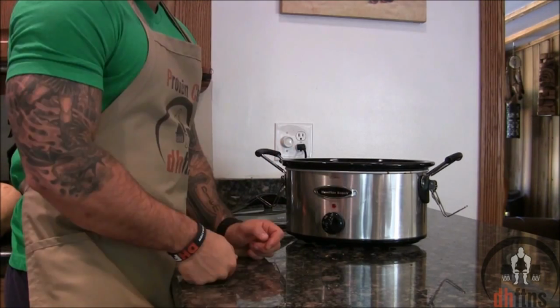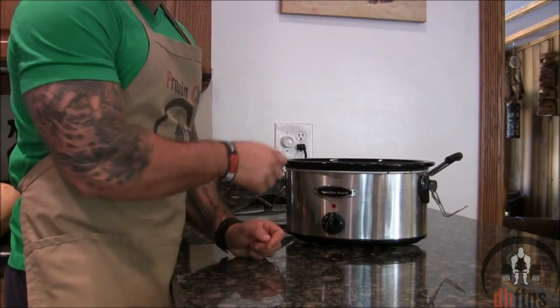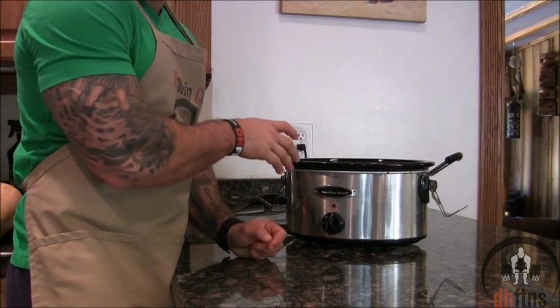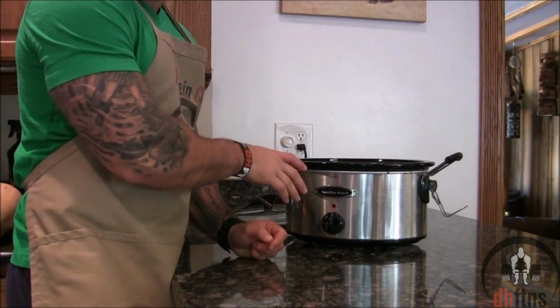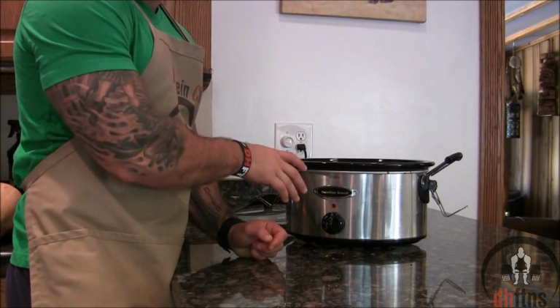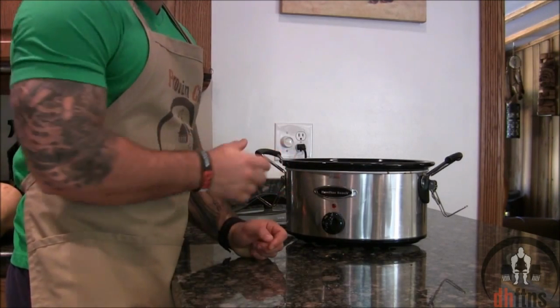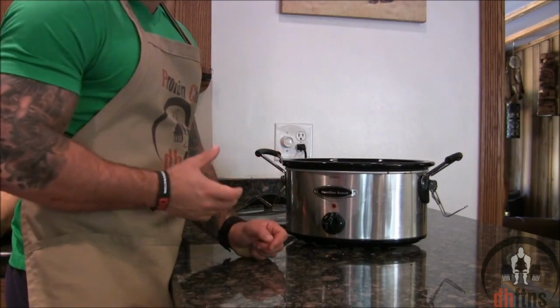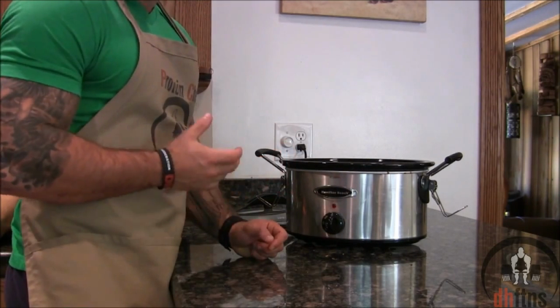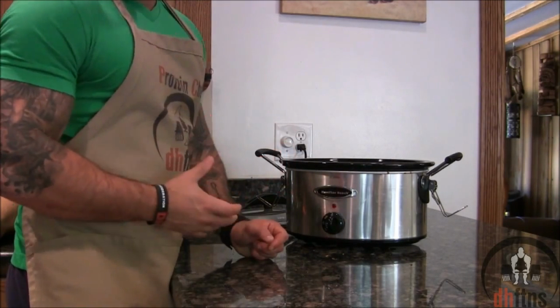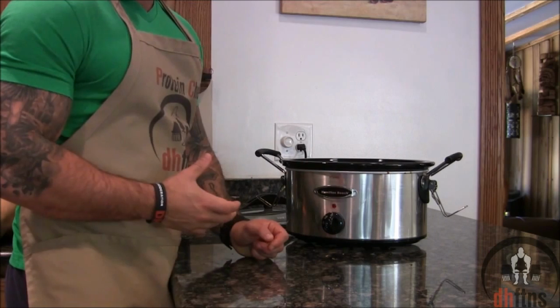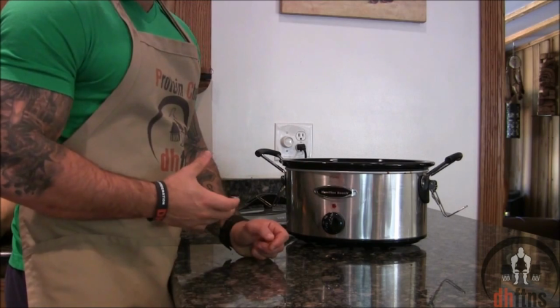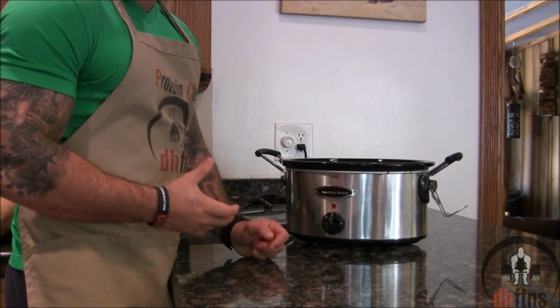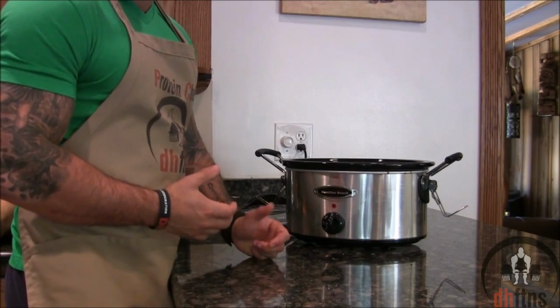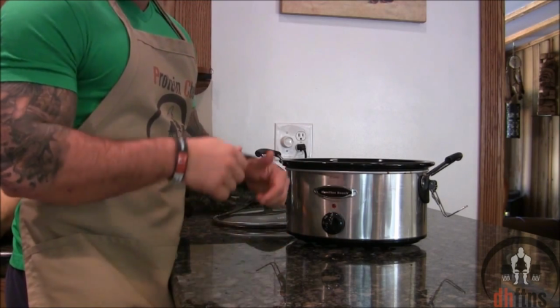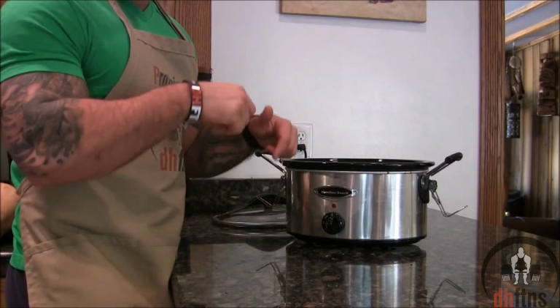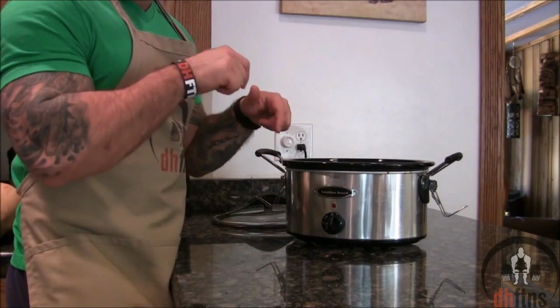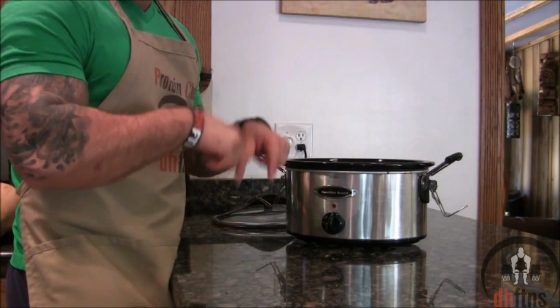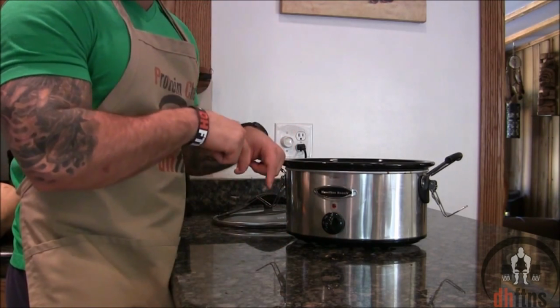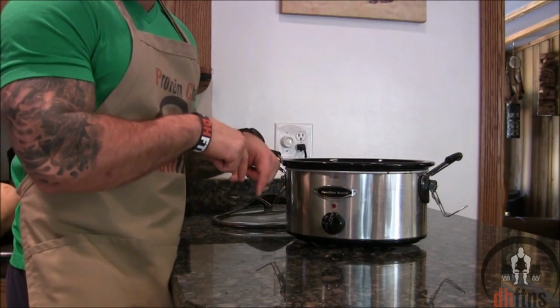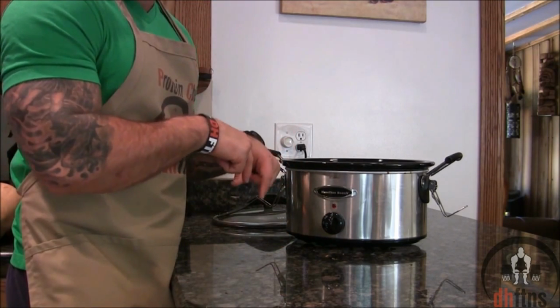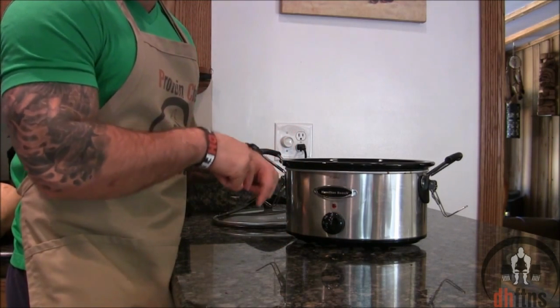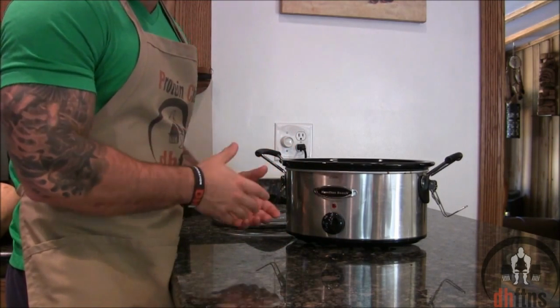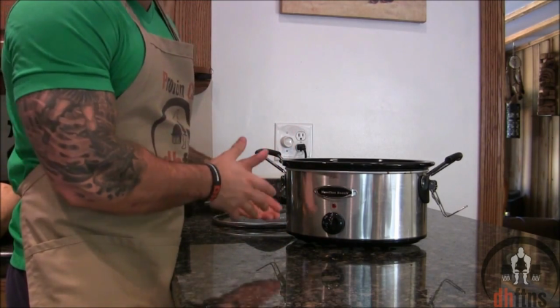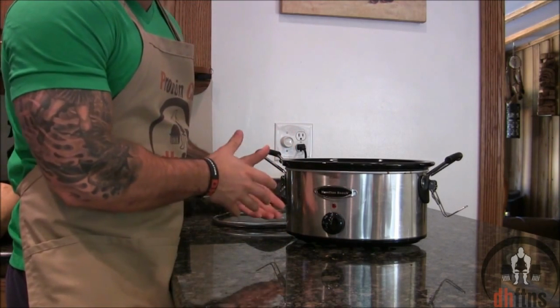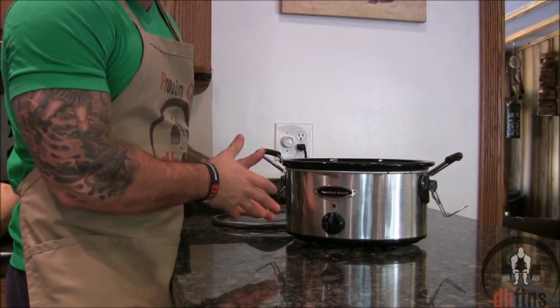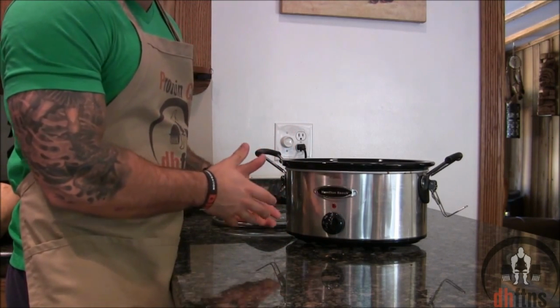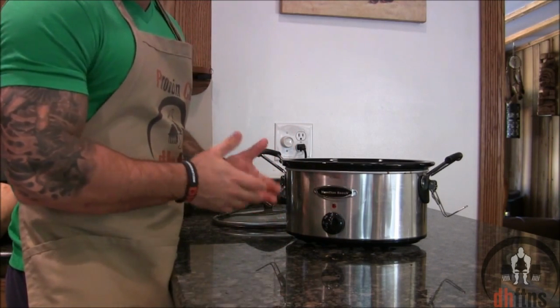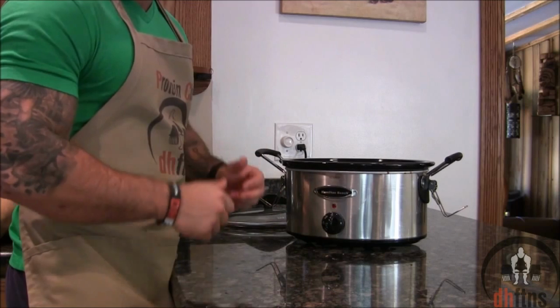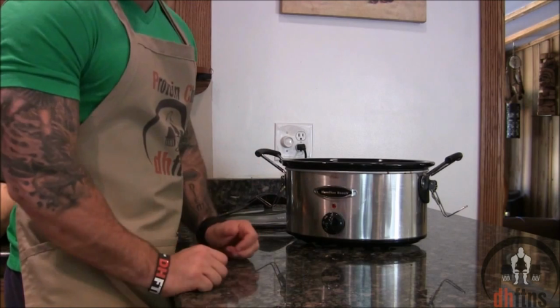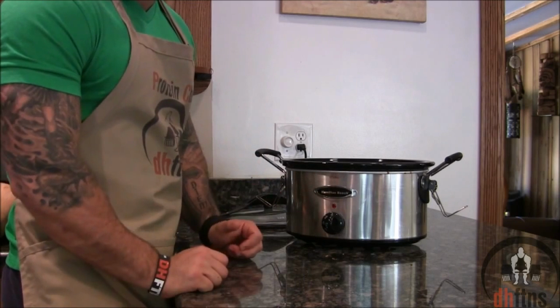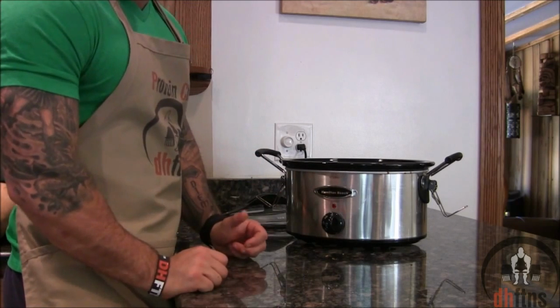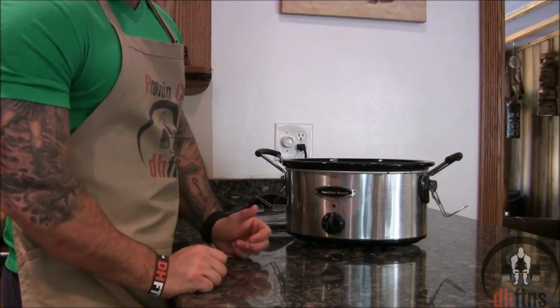If you don't have a slow cooker, it is one of the better investments for your kitchen. I will post a link in the description below to the exact one that I'm using — it's only around $30 shipped.